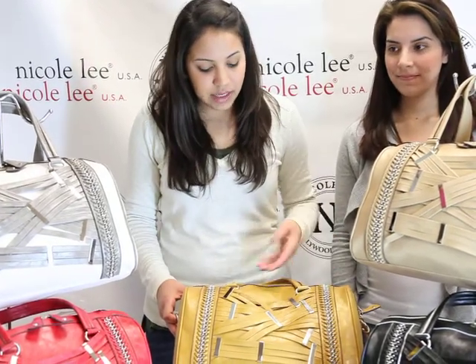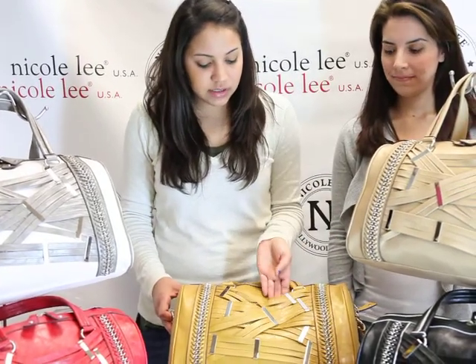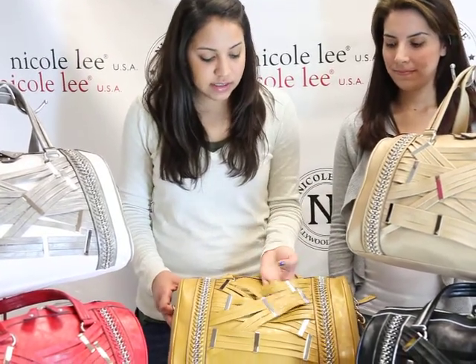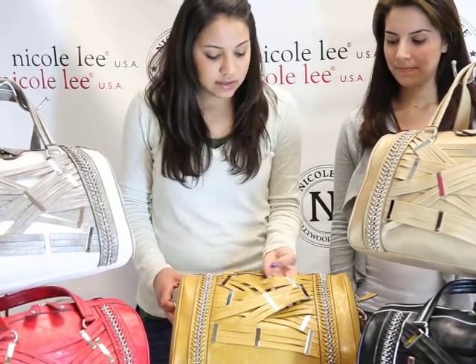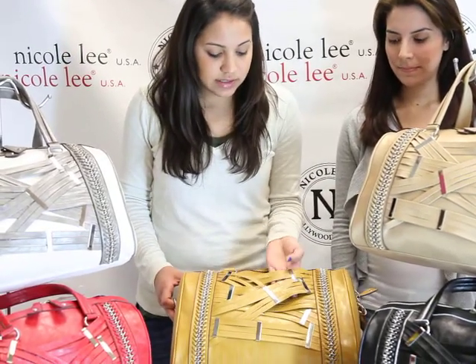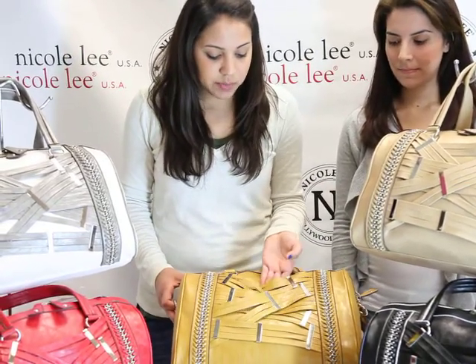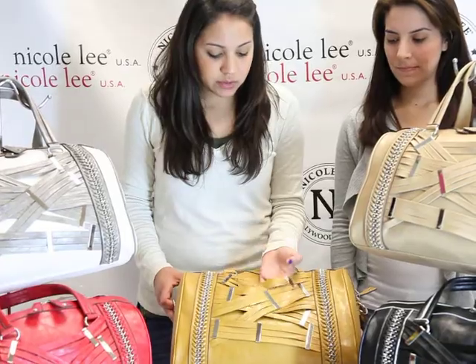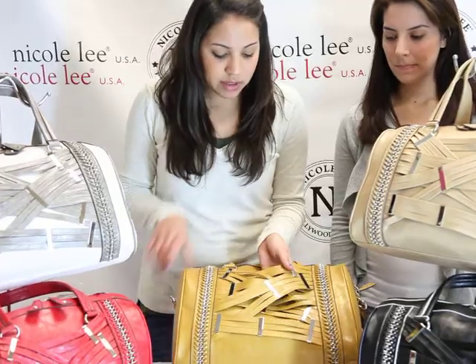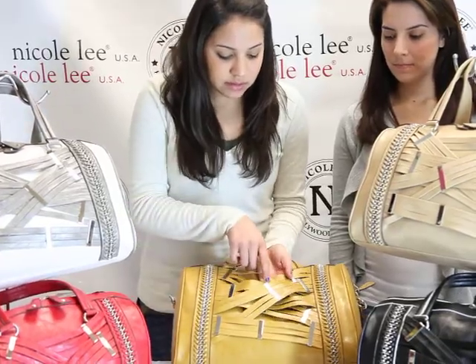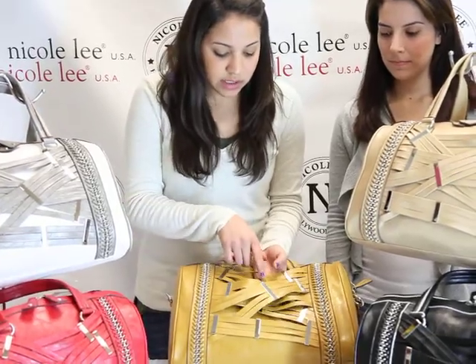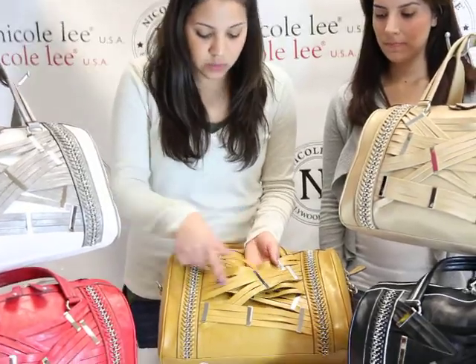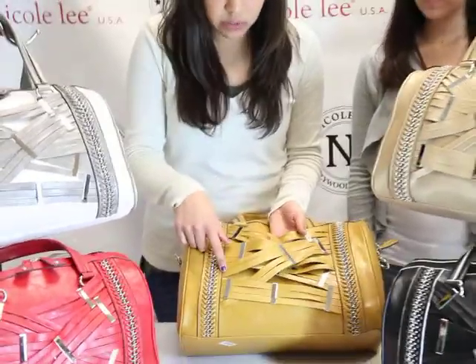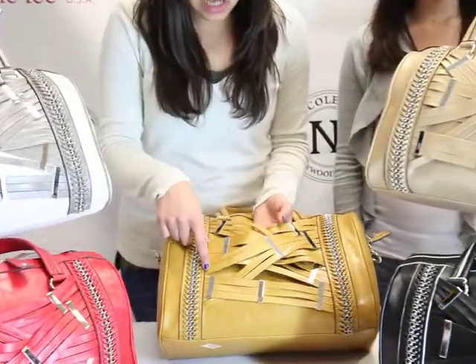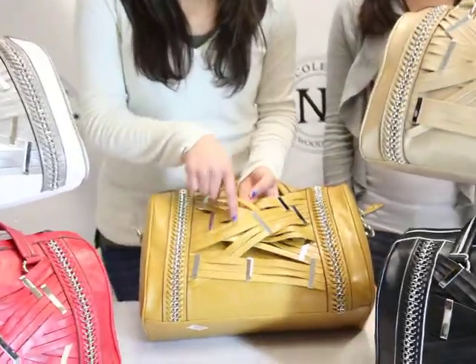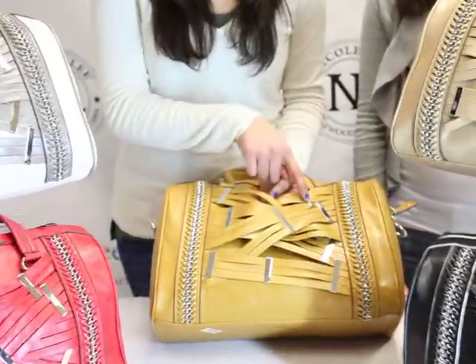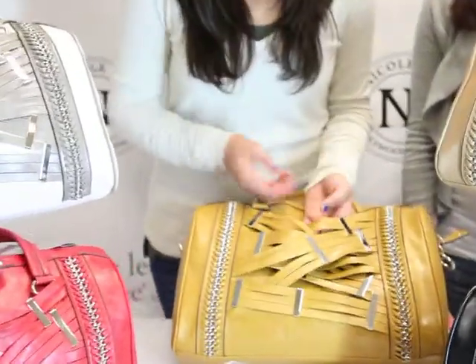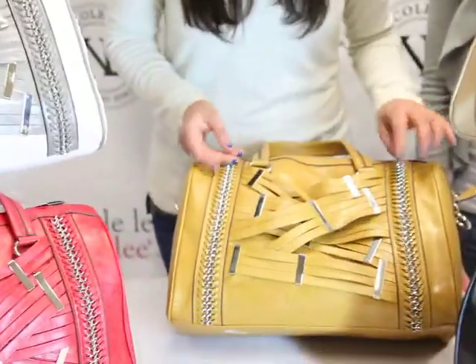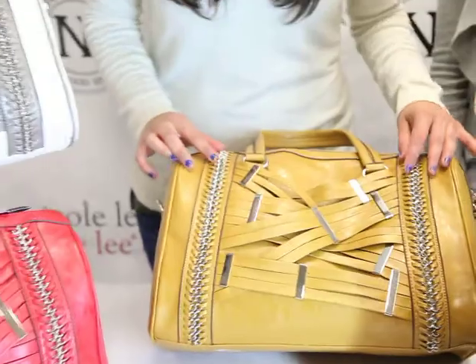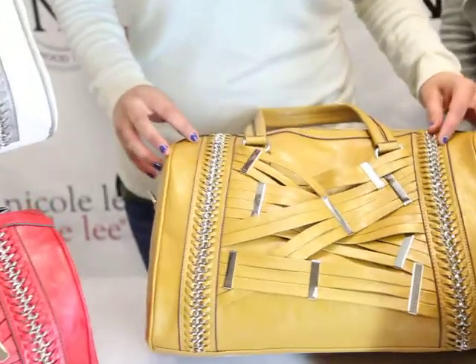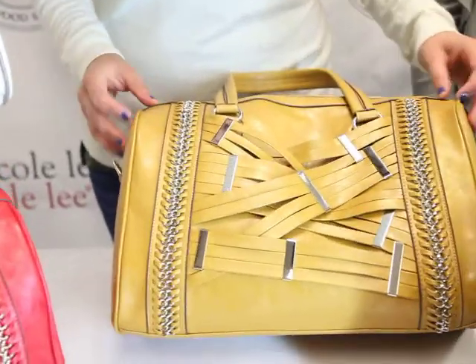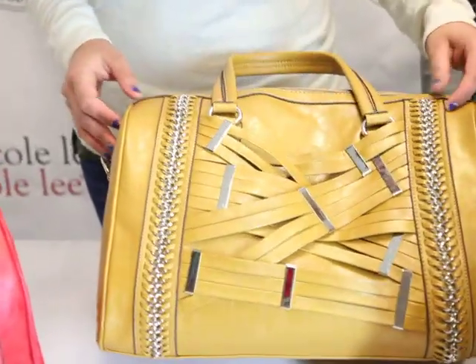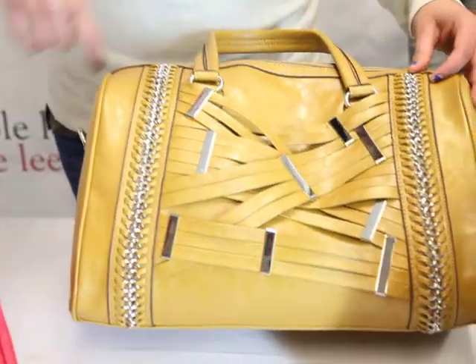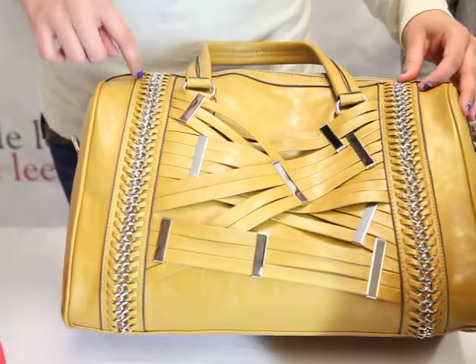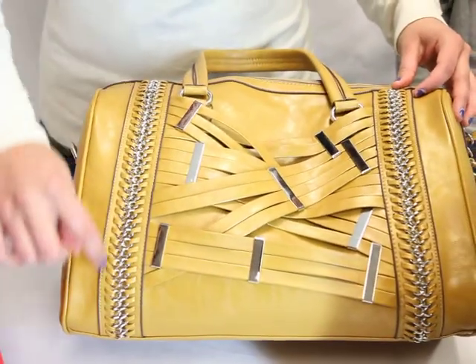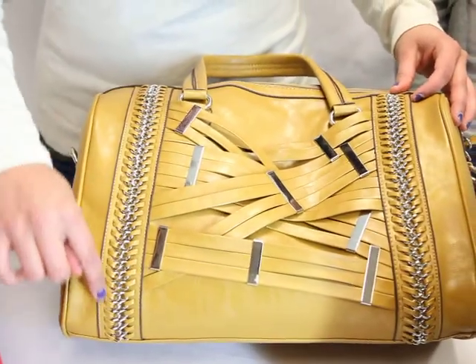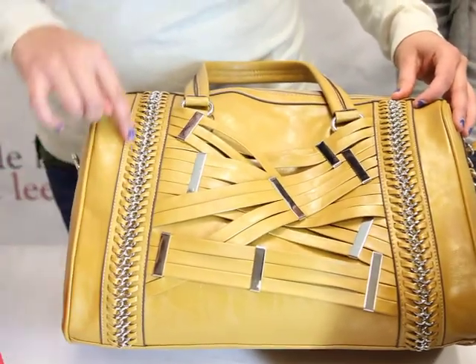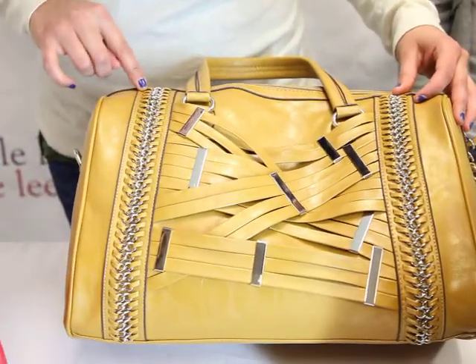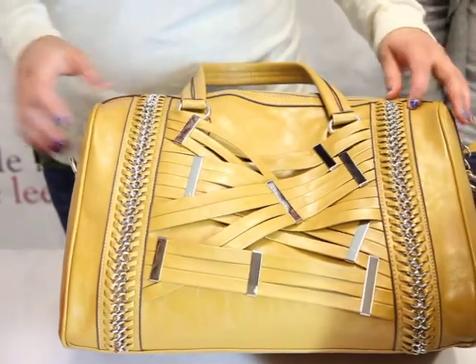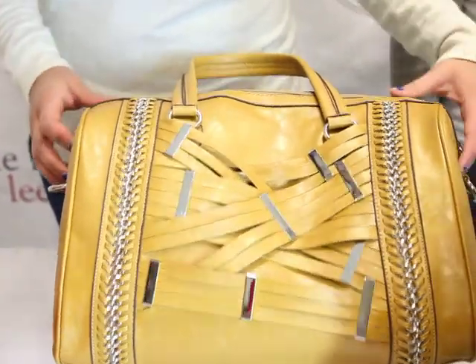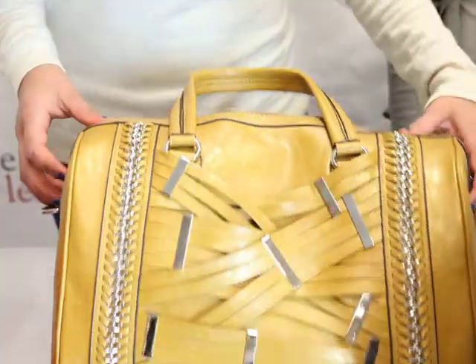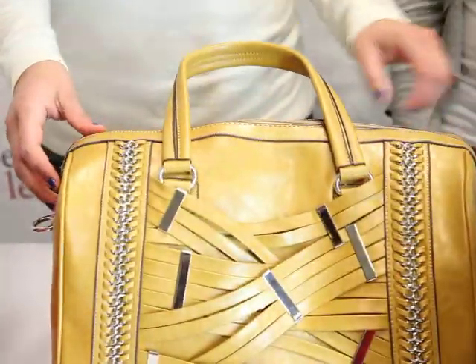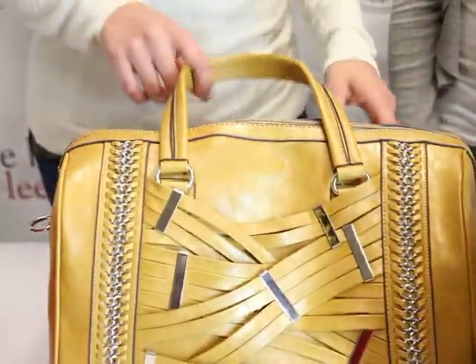As you can see, this is the striped portion with the metal decorations holding it all in place. It's kind of like a little weave here. To the side of it, you'll see the chain weave edging here. It adds a little spice to this bag.